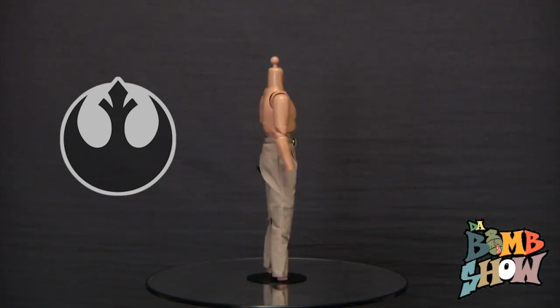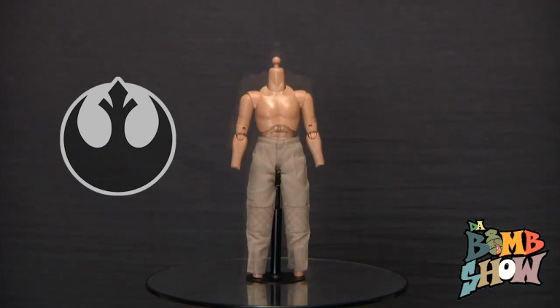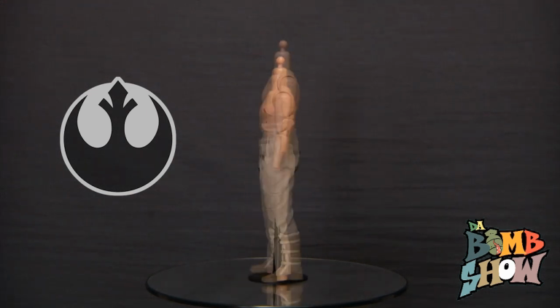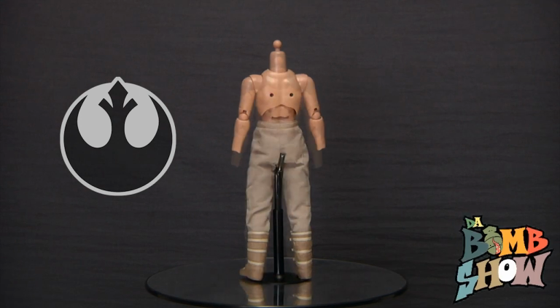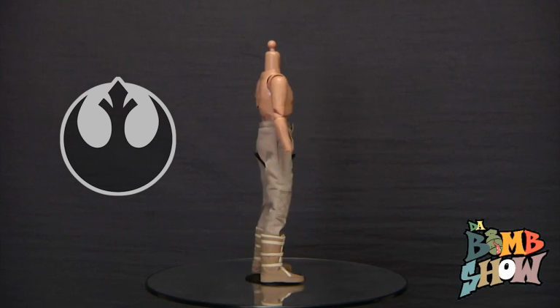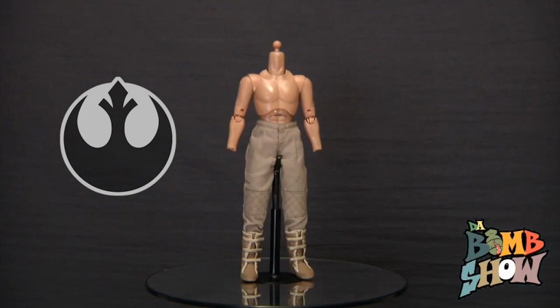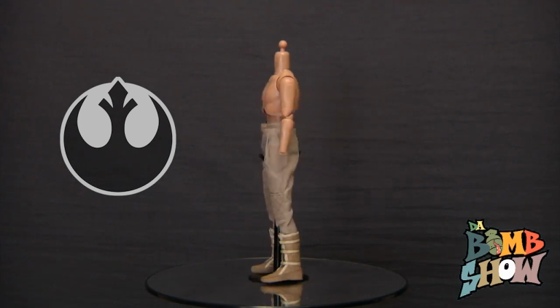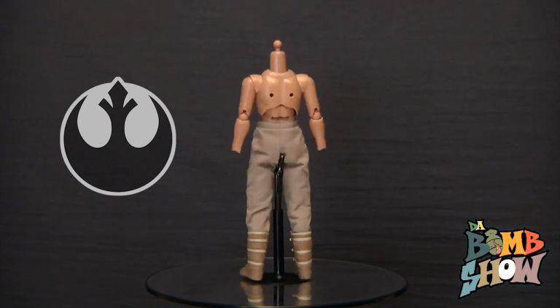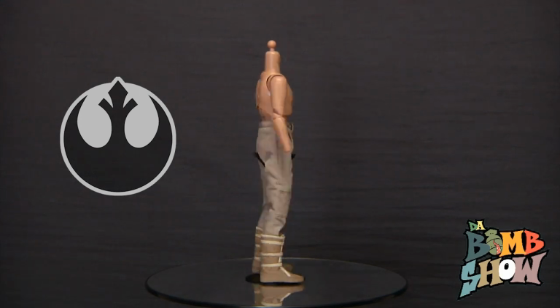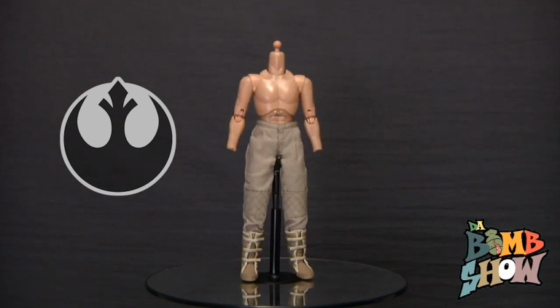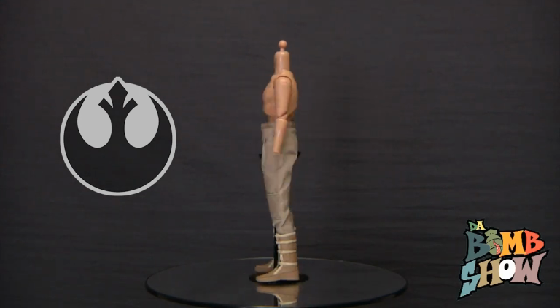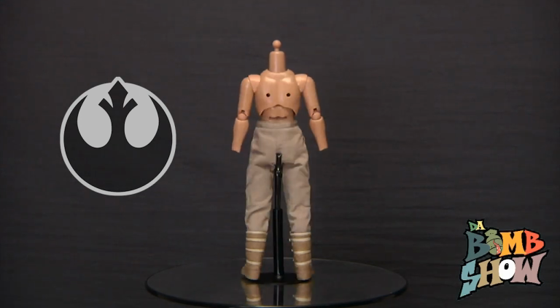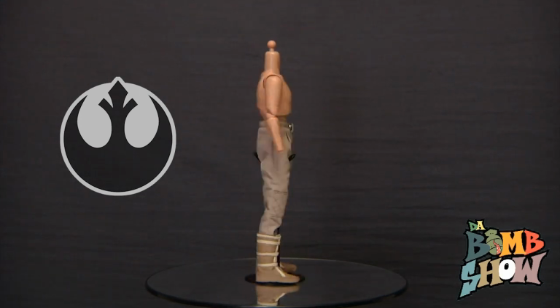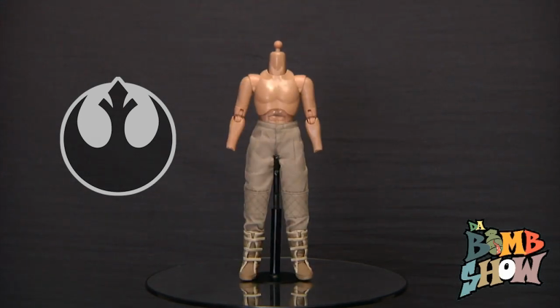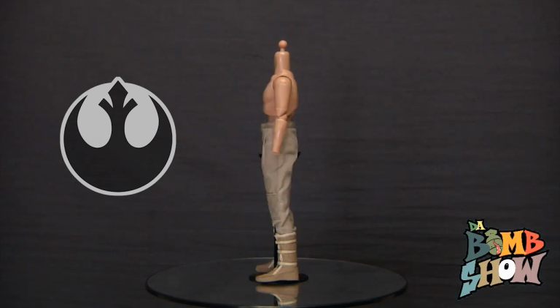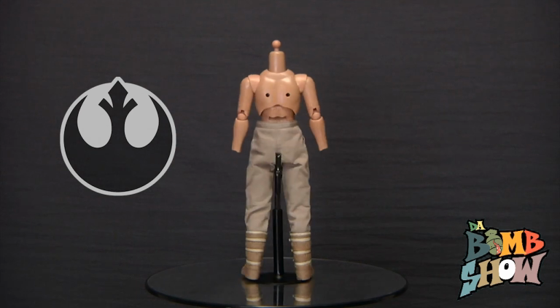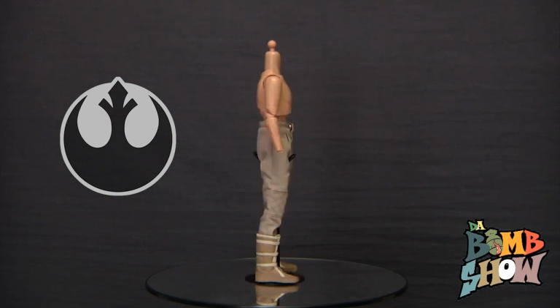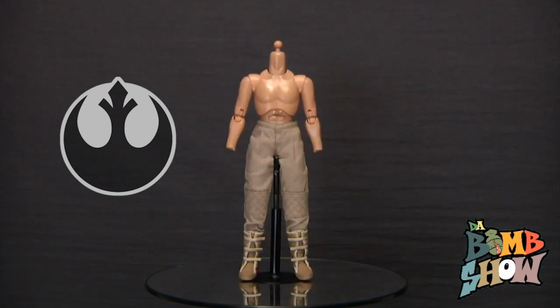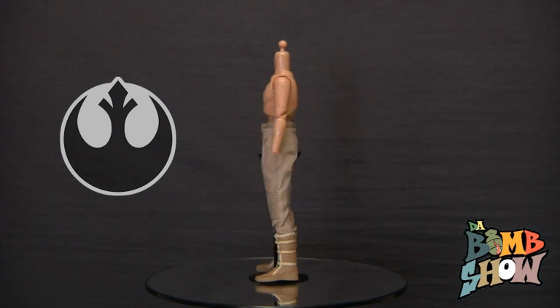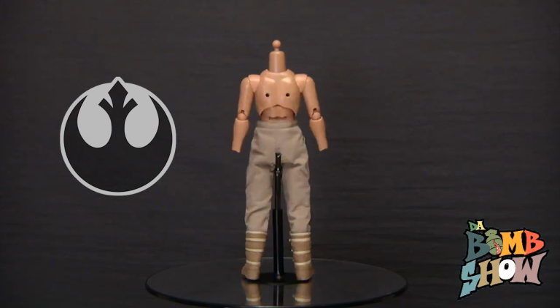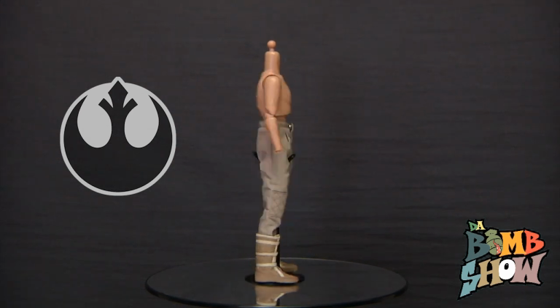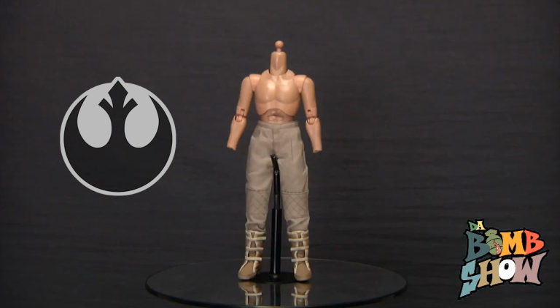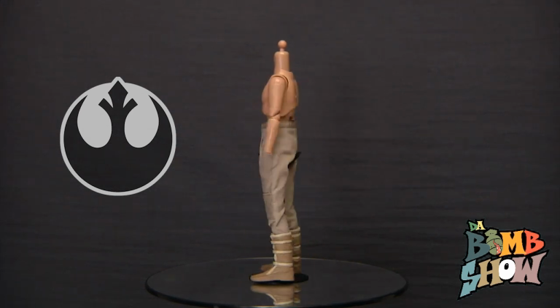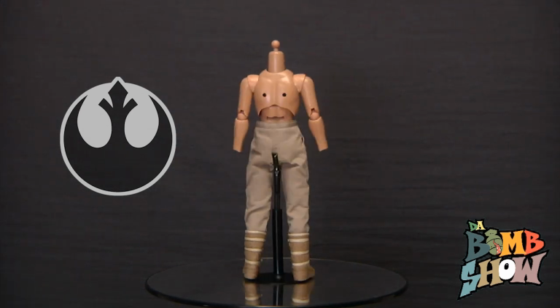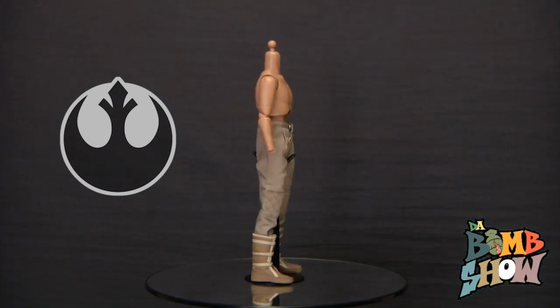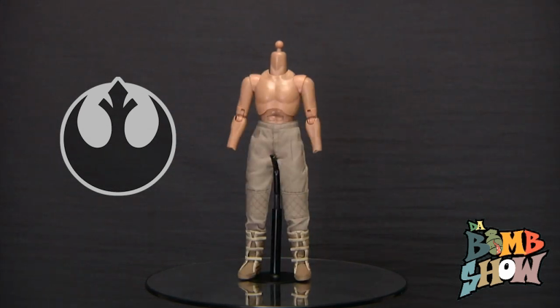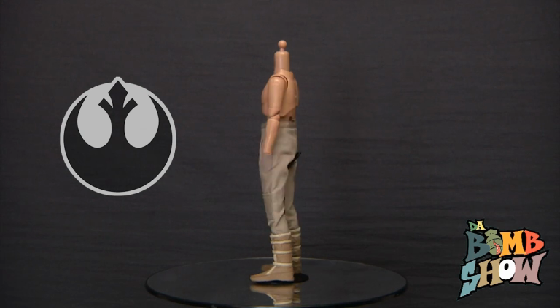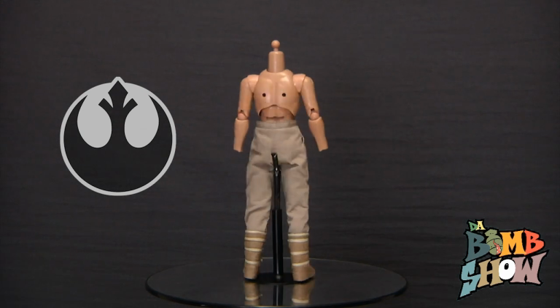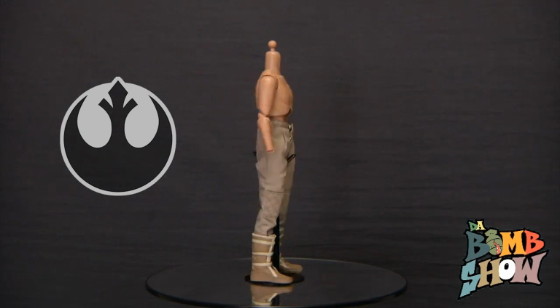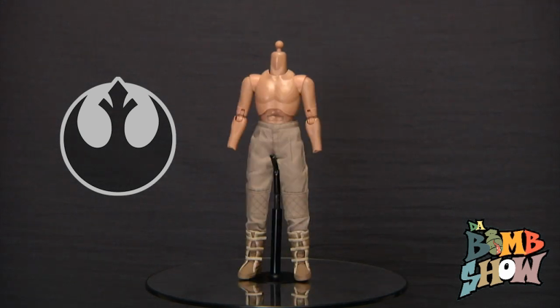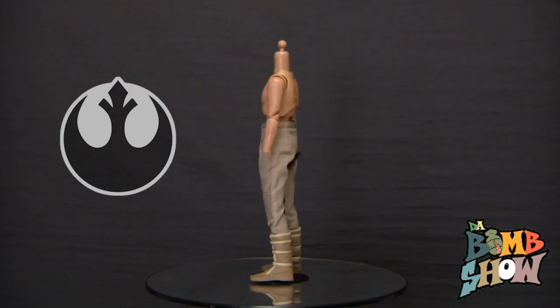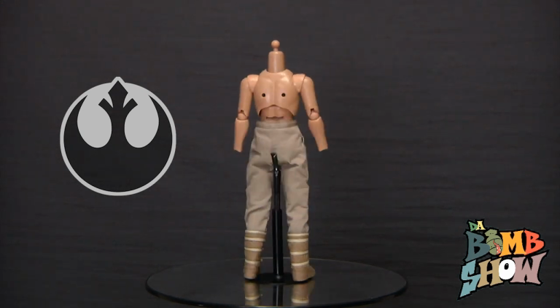Below that we have a pair of beige and brown snow boots featuring a great sculpt and paint job and multimedia design, with a hard plastic bottom and super soft rubber uppers for great ankle articulation.